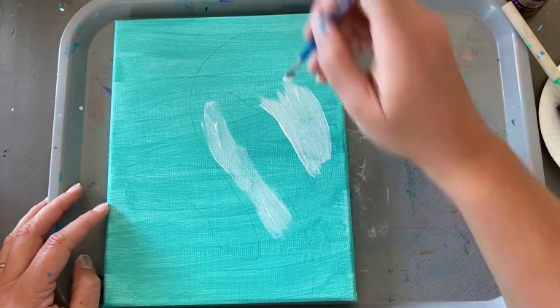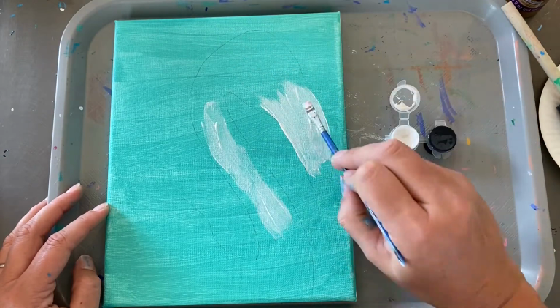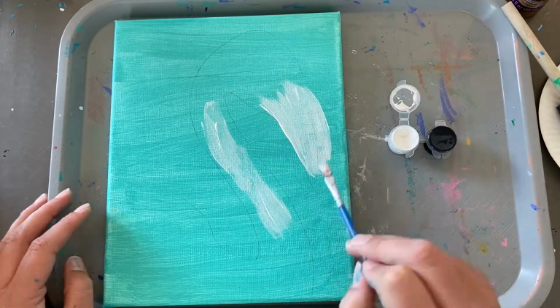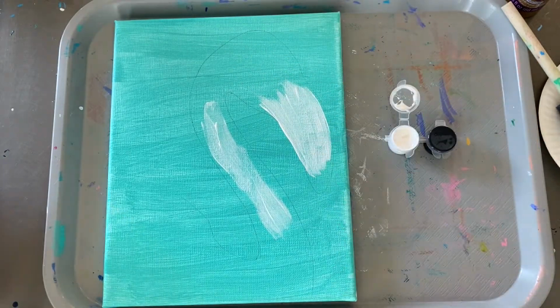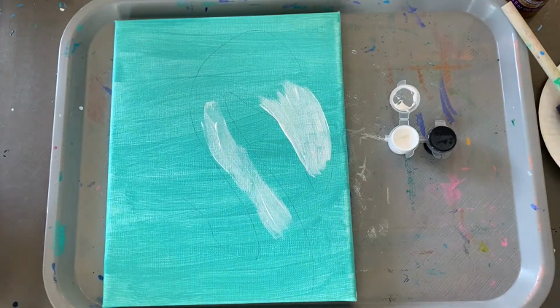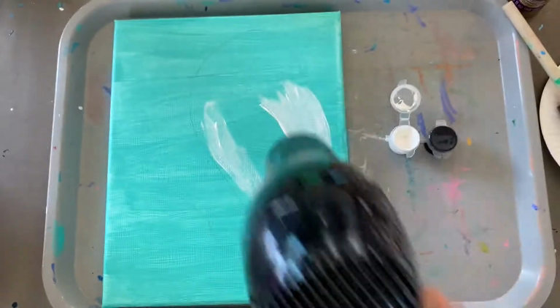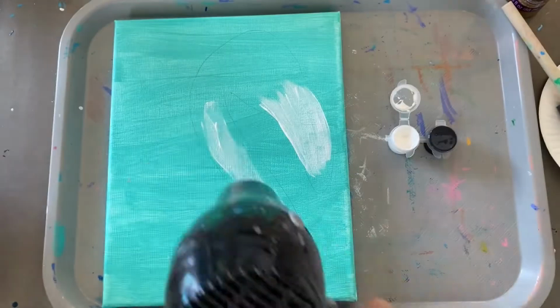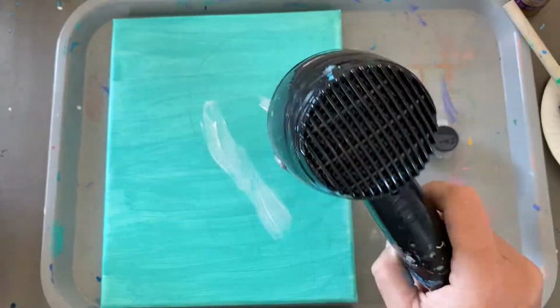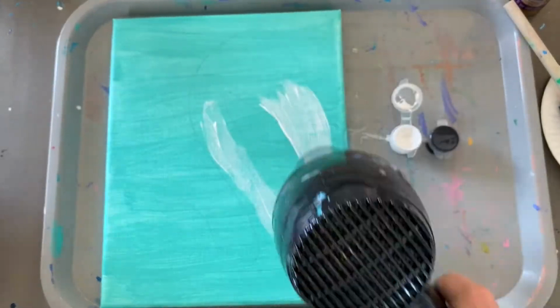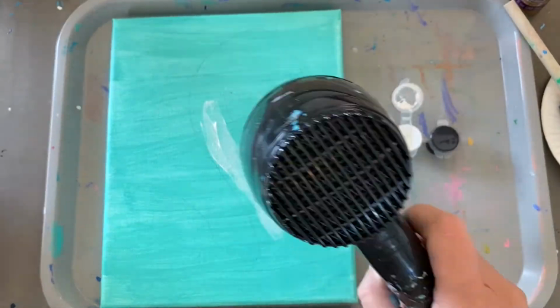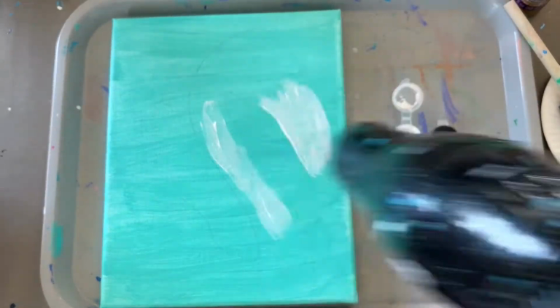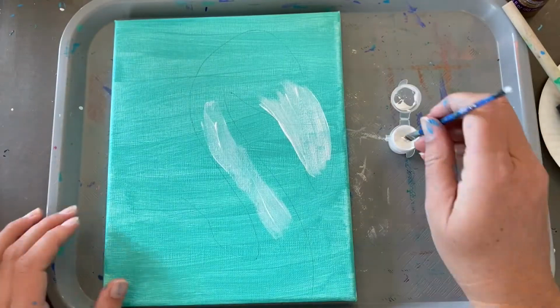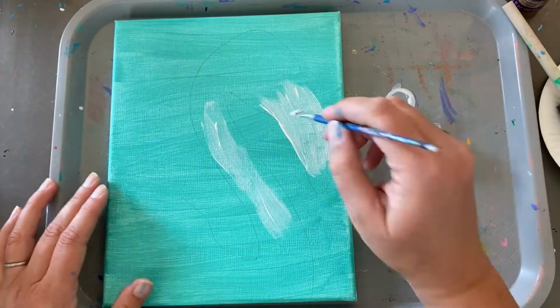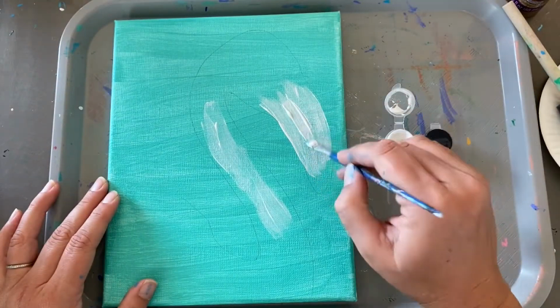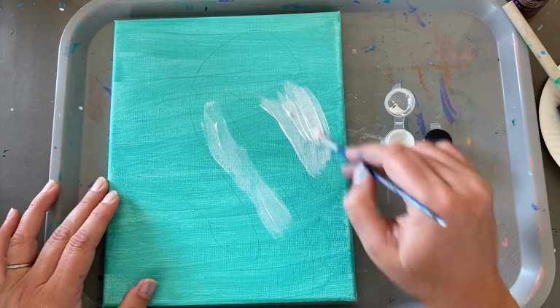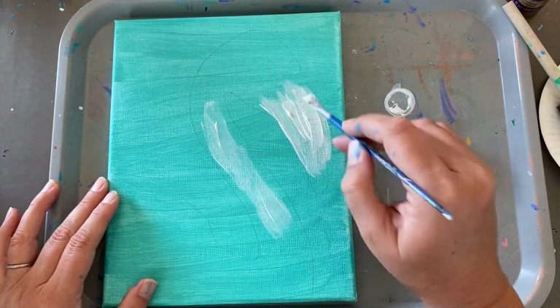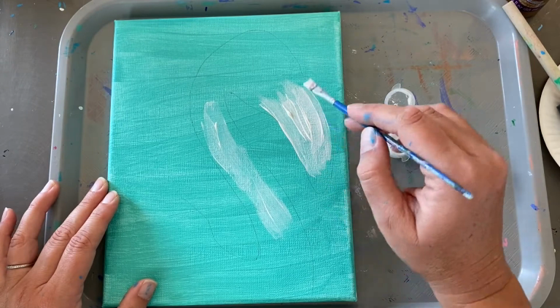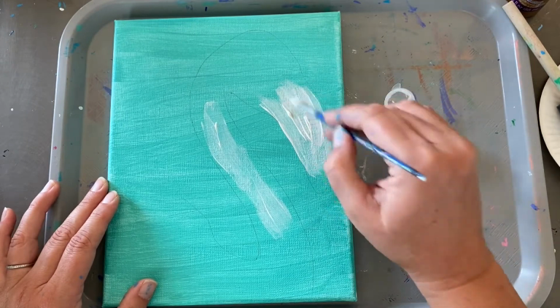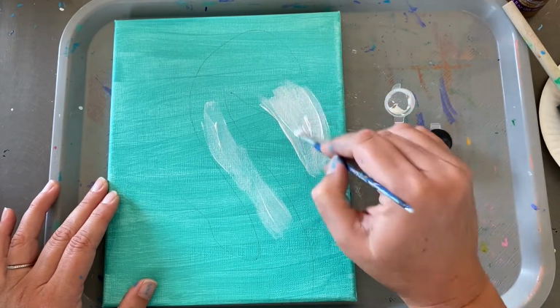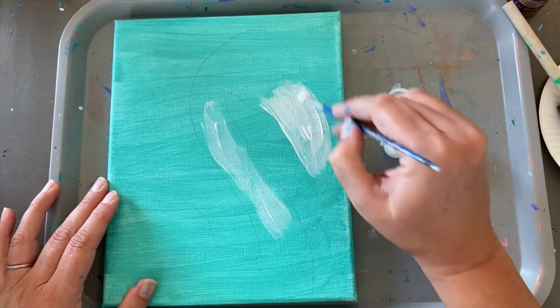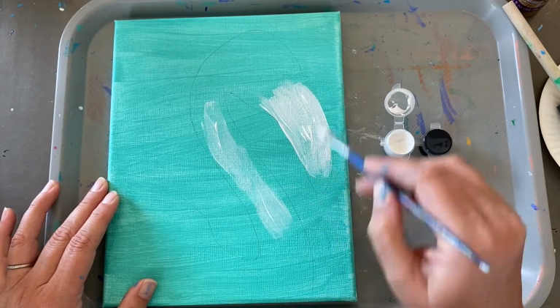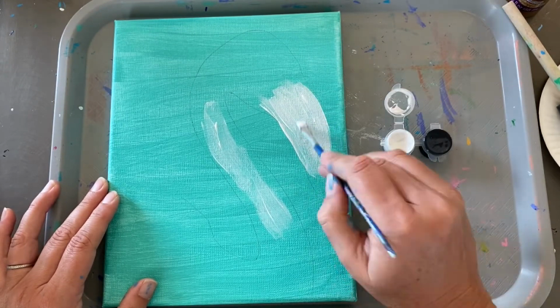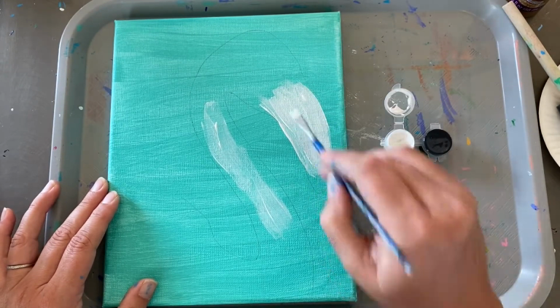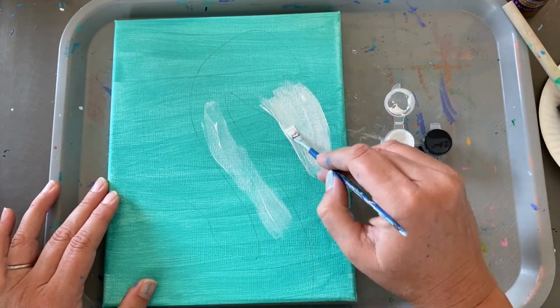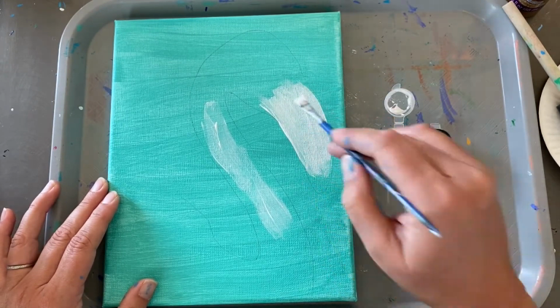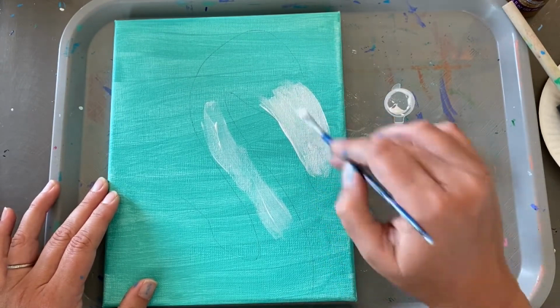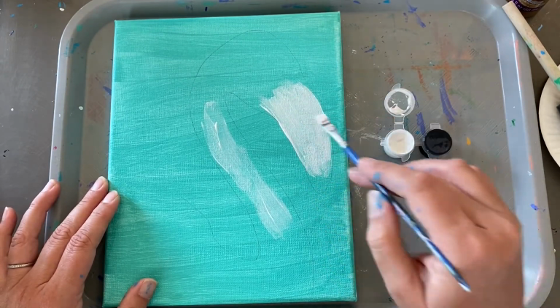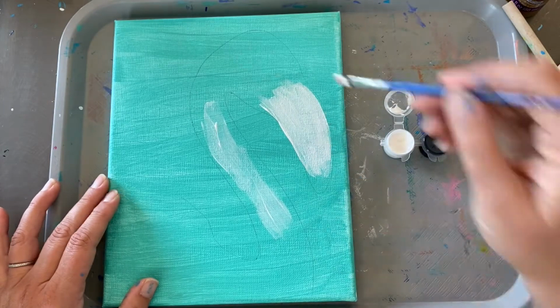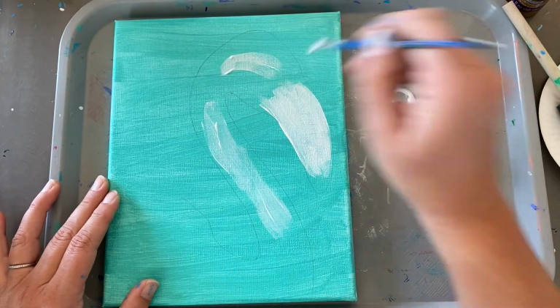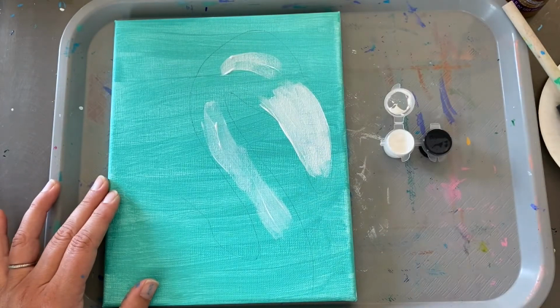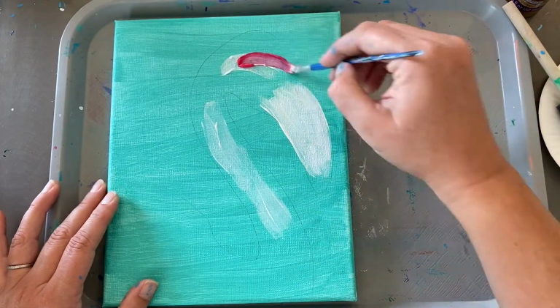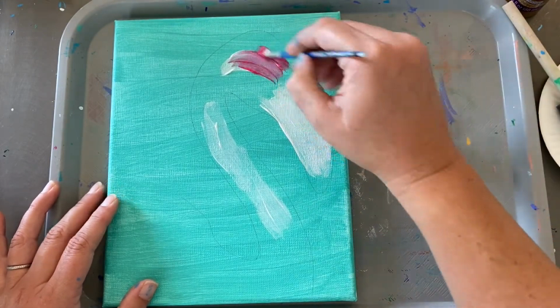I'm going to dry it with a hairdryer real quick and go with a second coat so that it can be a little brighter white. I'm just going to let it air dry while I move right into the pink.